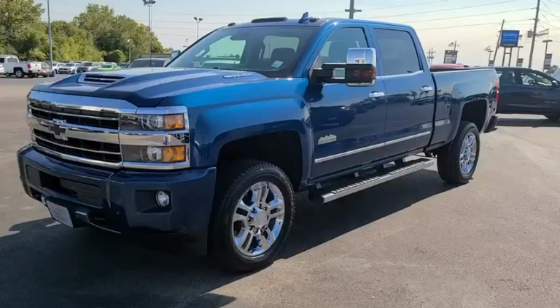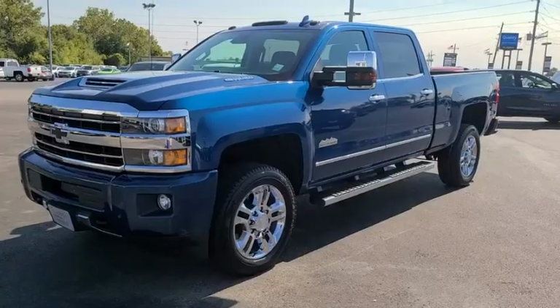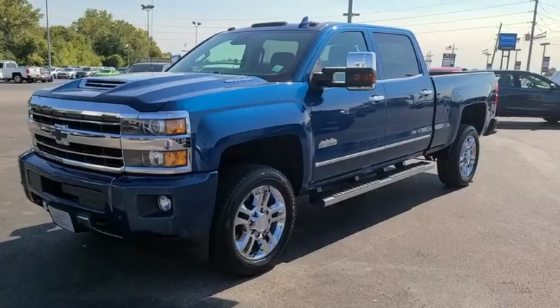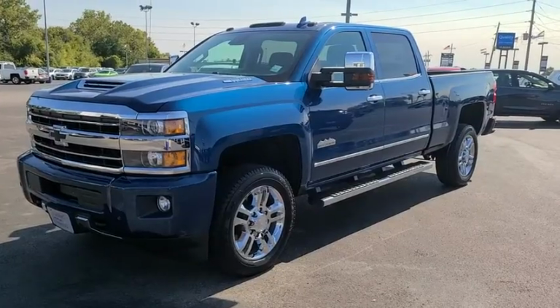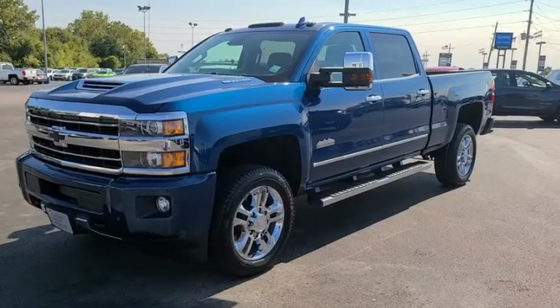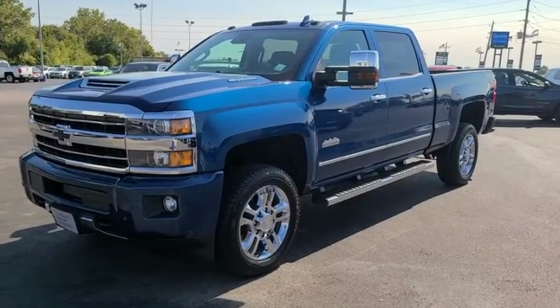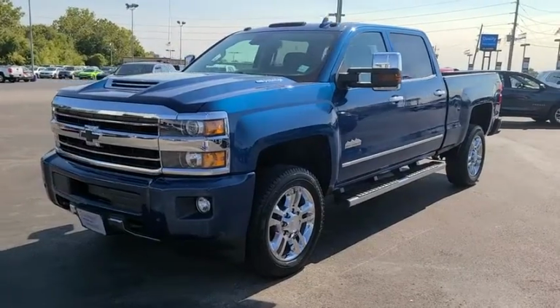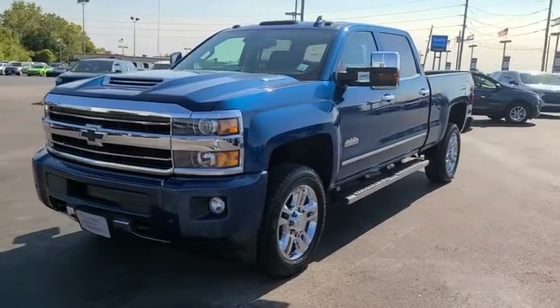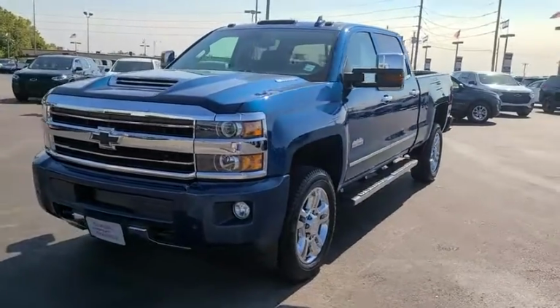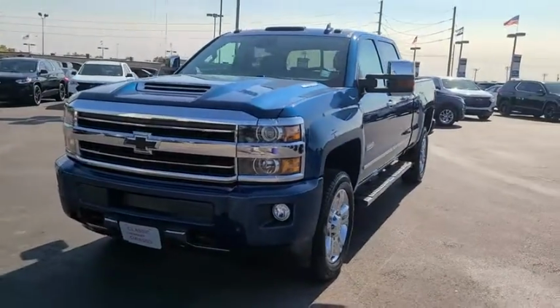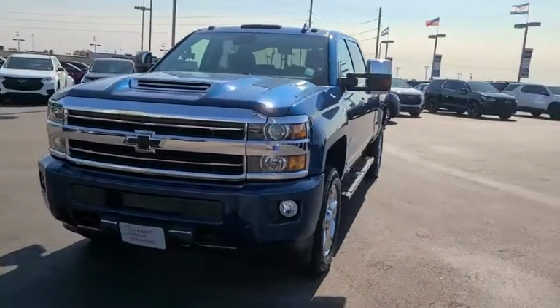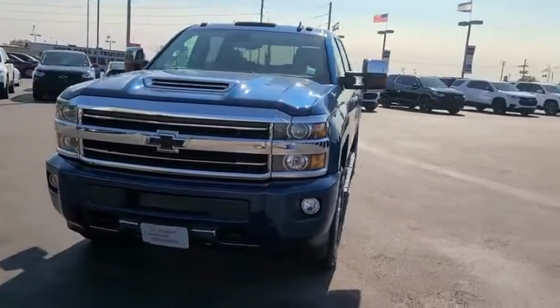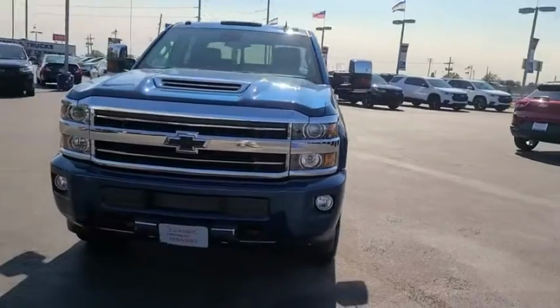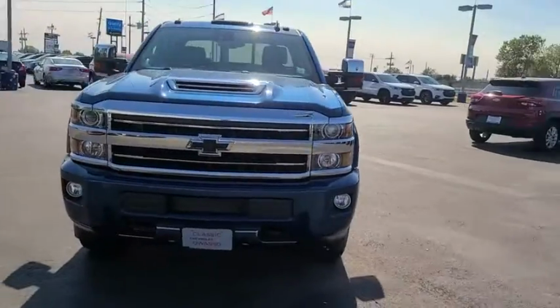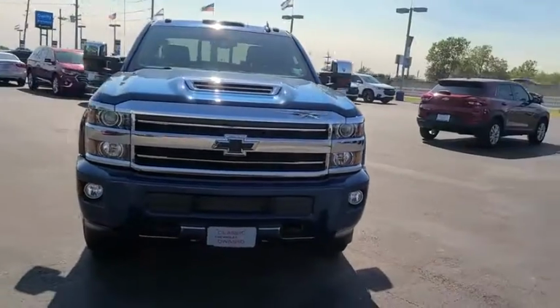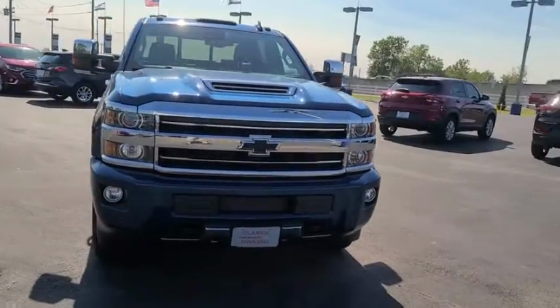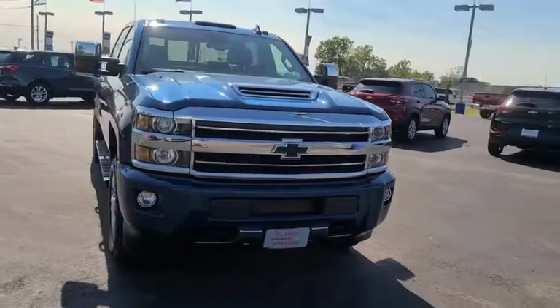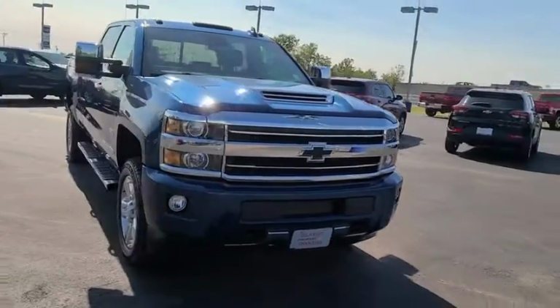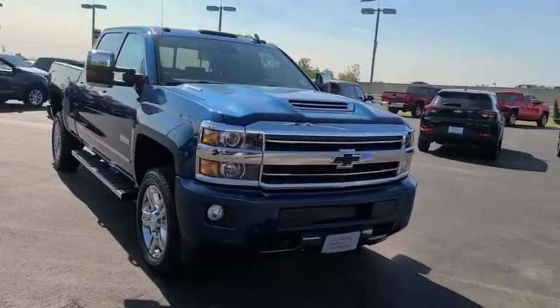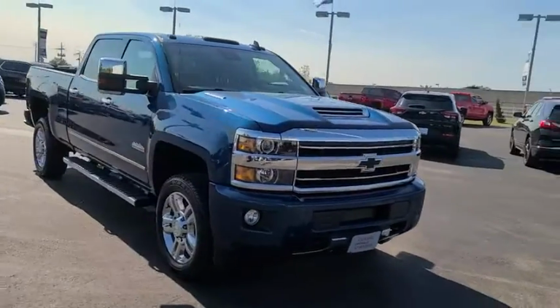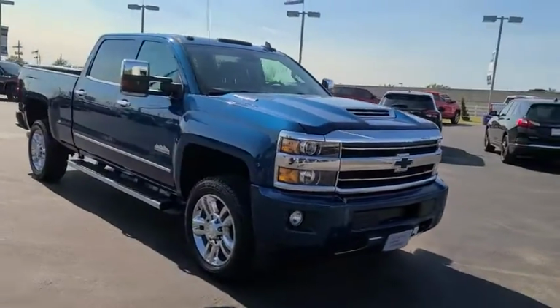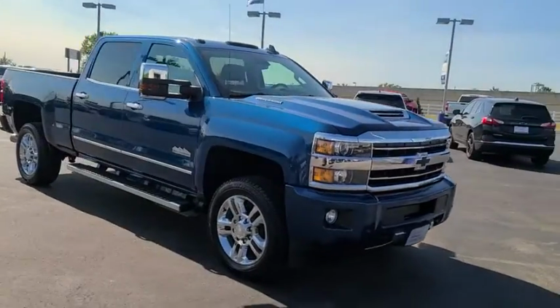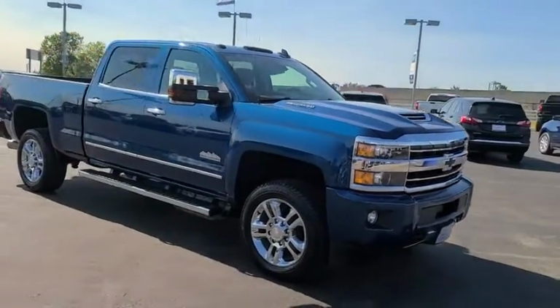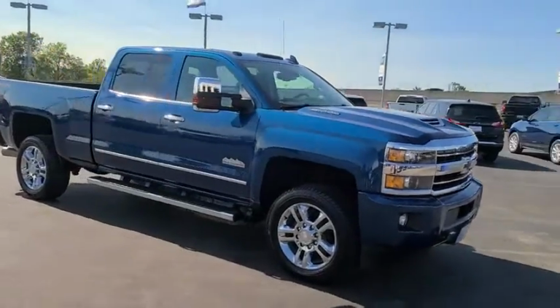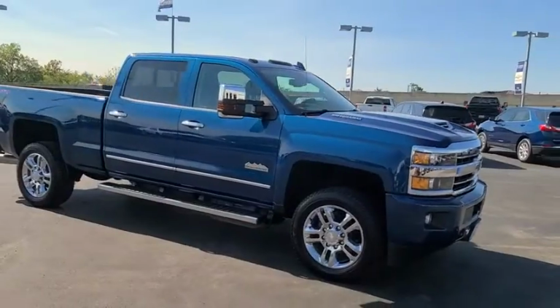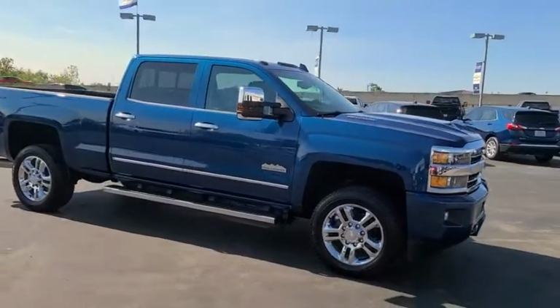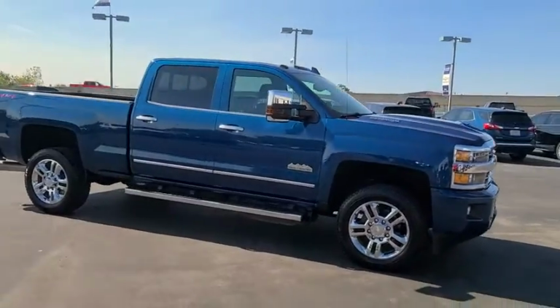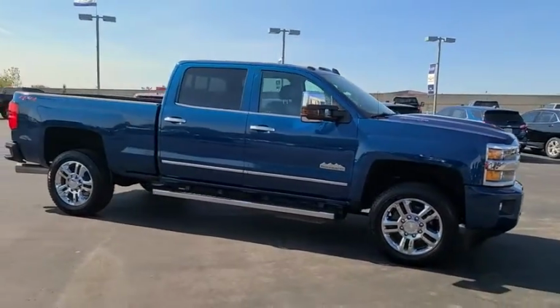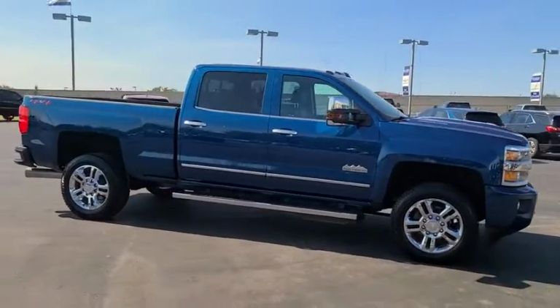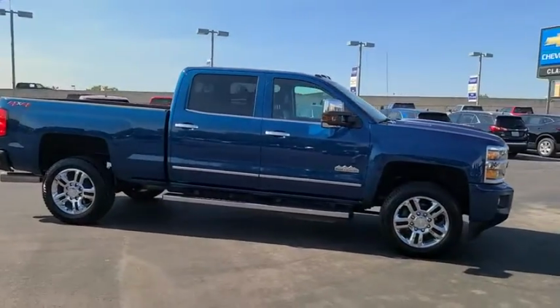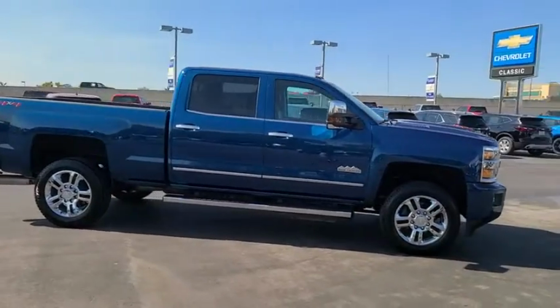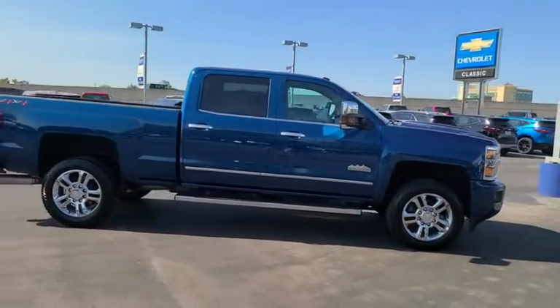Make a great choice today with the 2019 Chevrolet Silverado 2500 HD. This pickup truck pulls unlike any other. This vehicle has less than 25,000 miles. Here are some of this vehicle's great options.